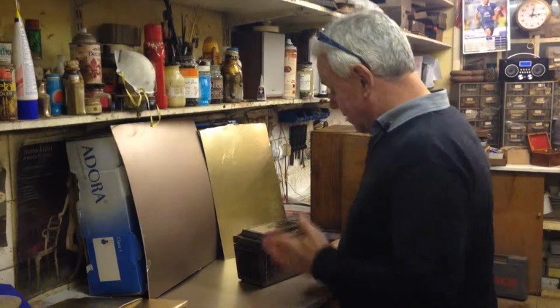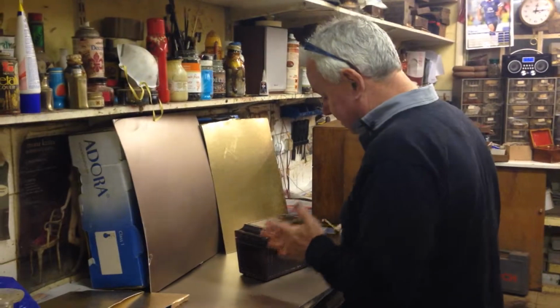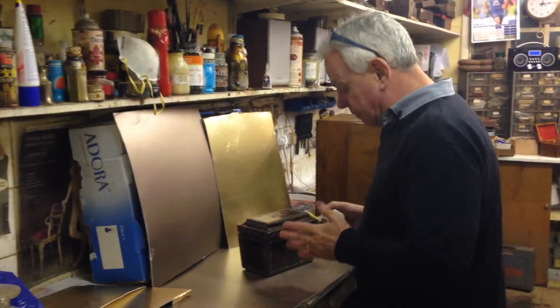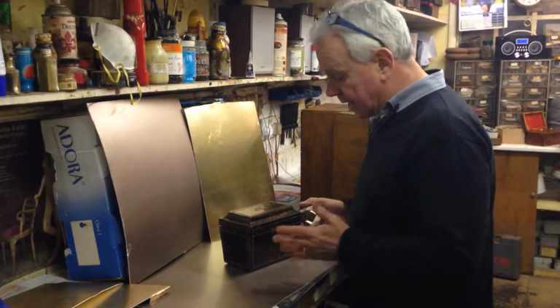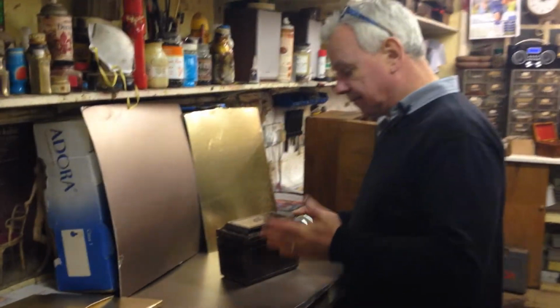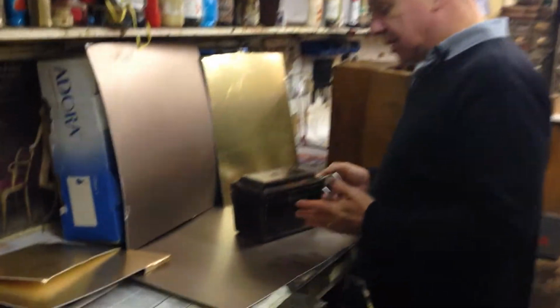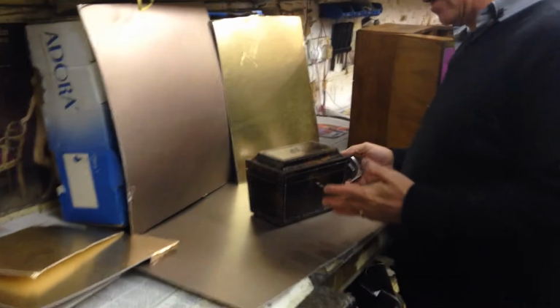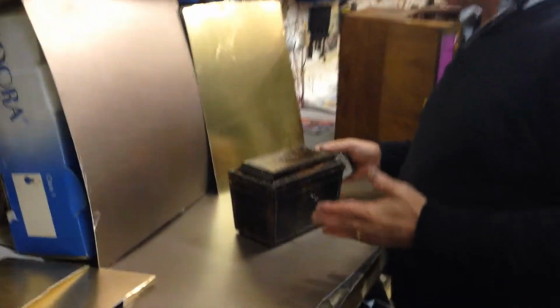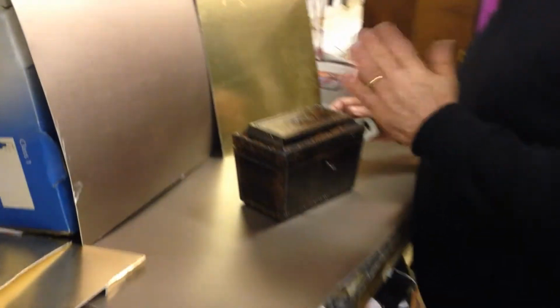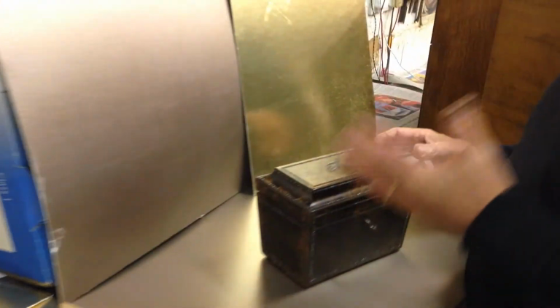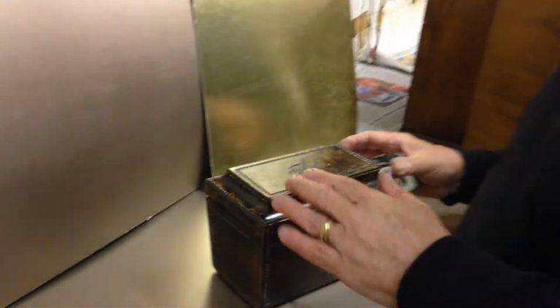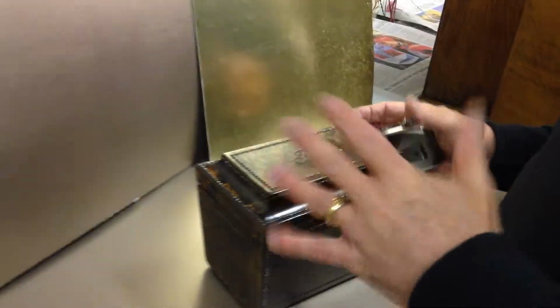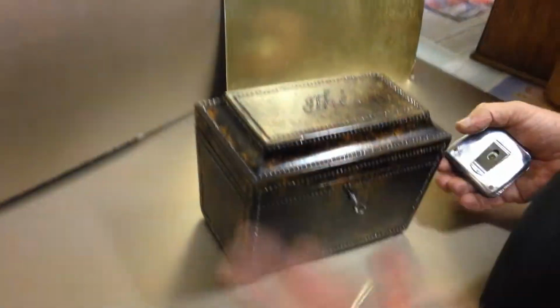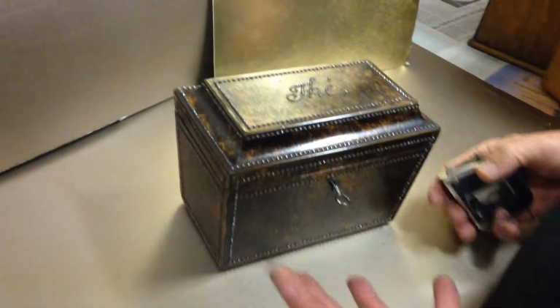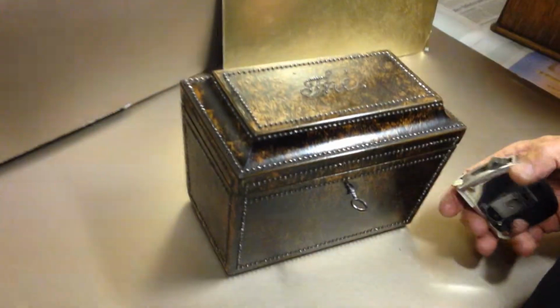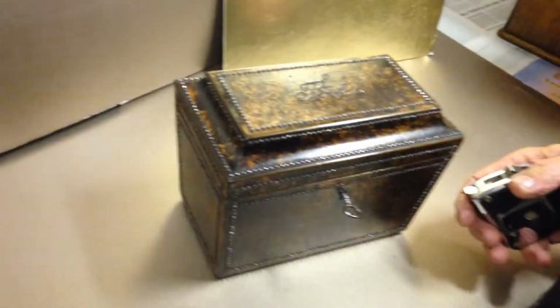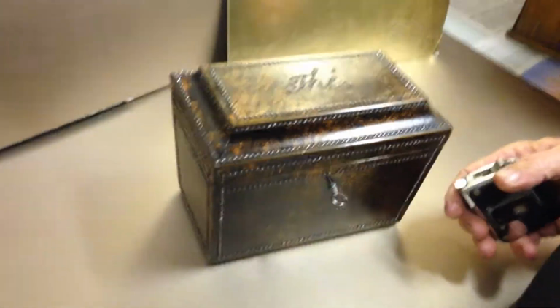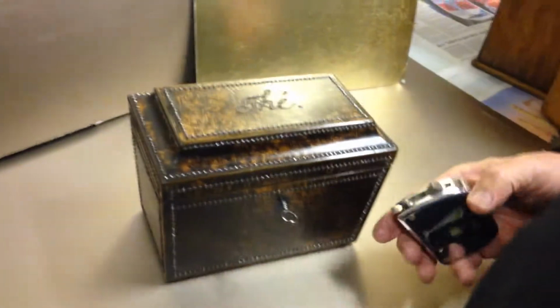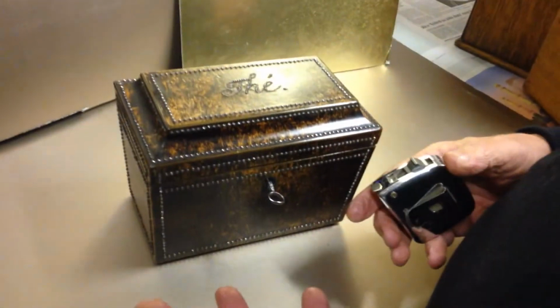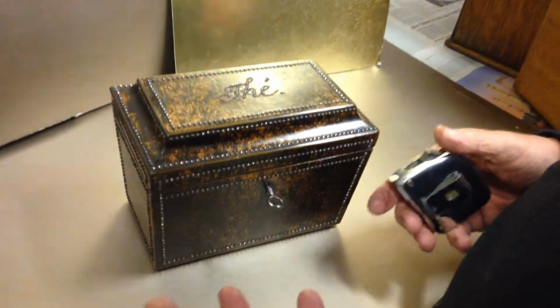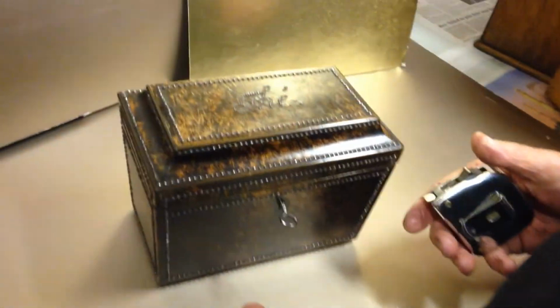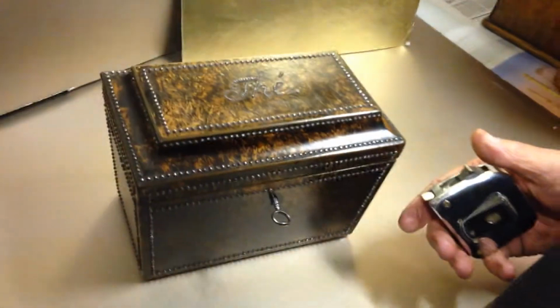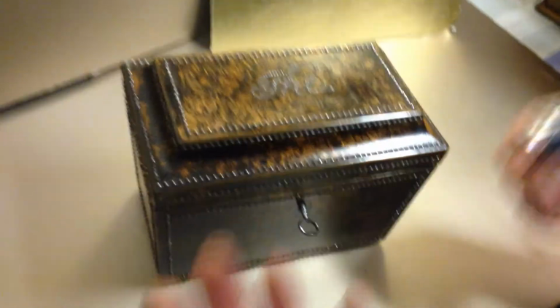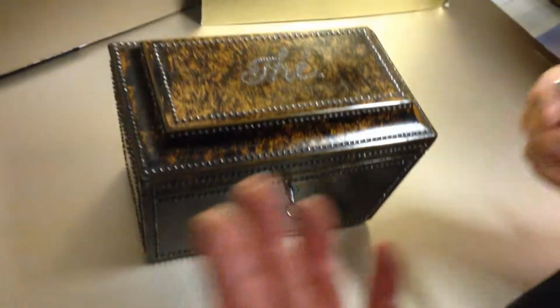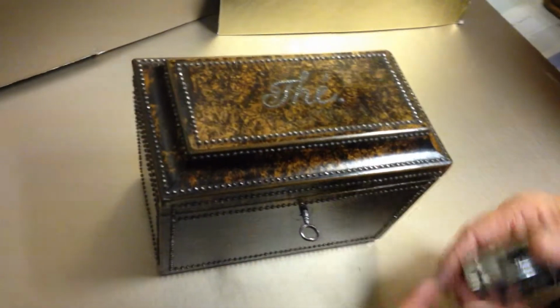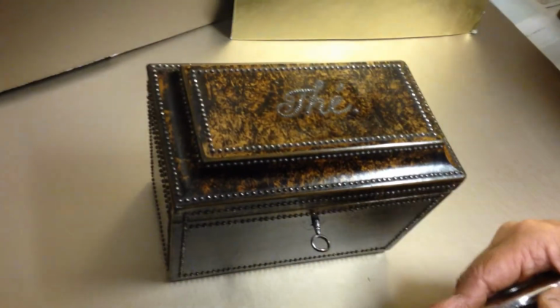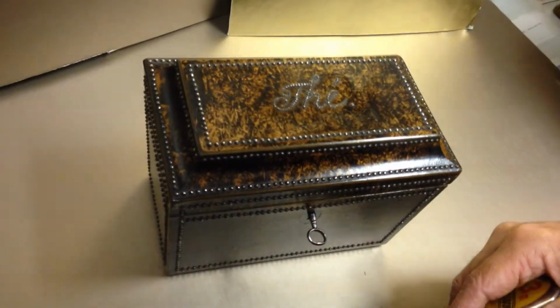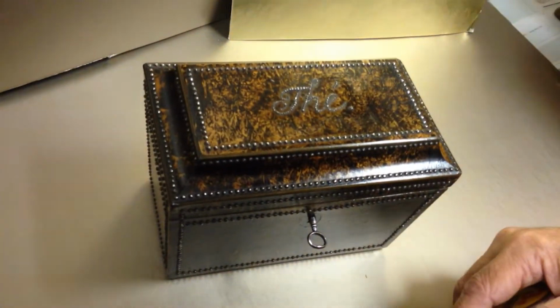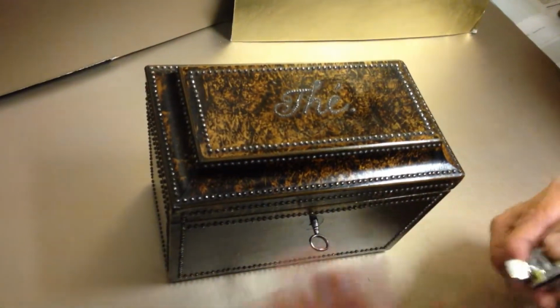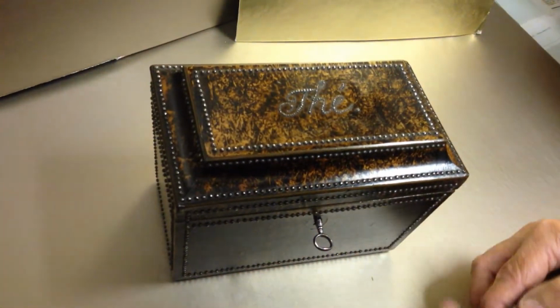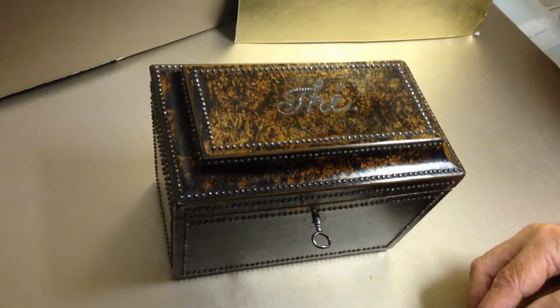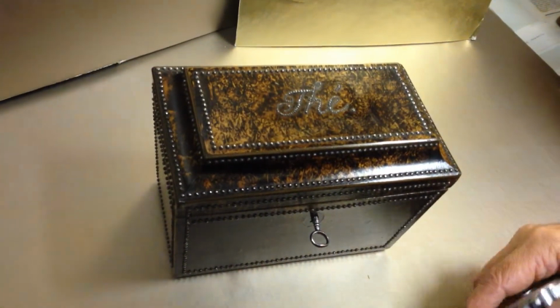This is a very rare little French tea caddy. The wood is thula, which was the finest timber you could probably find in the 19th century. You only generally see it on good Palais Royal or very good quality French boxes.